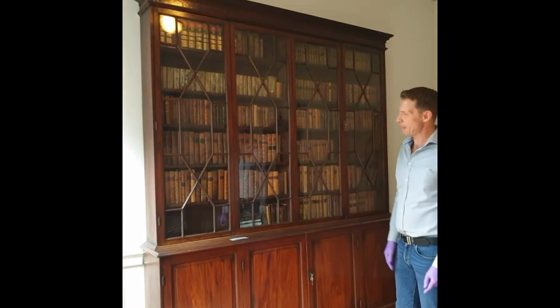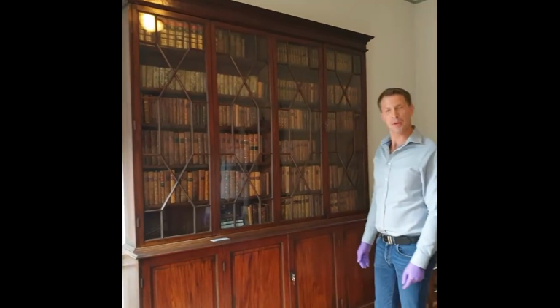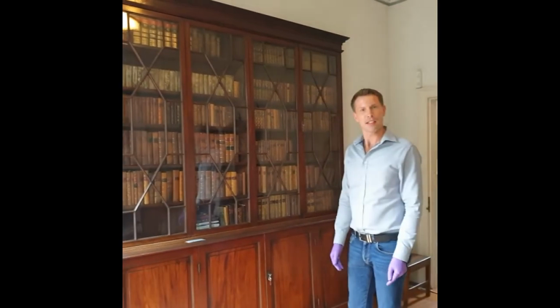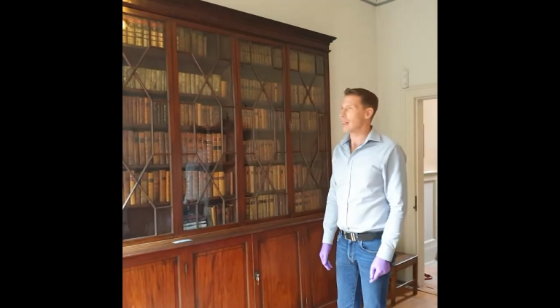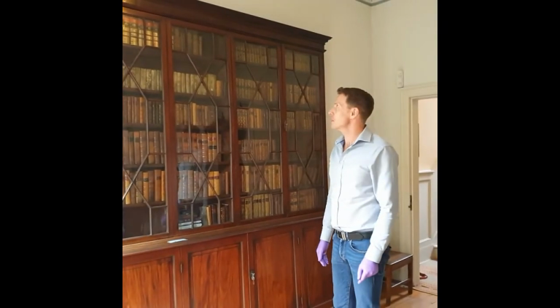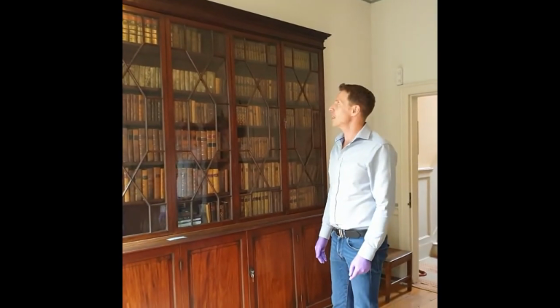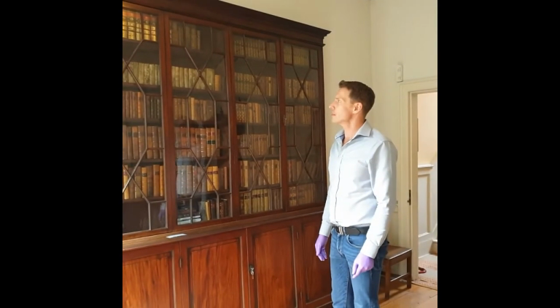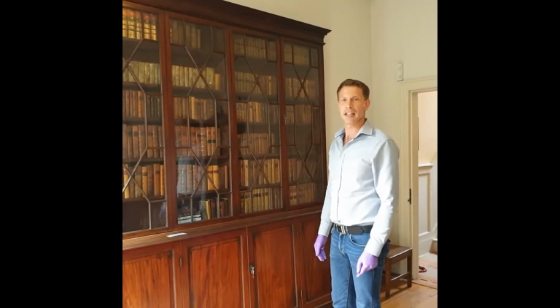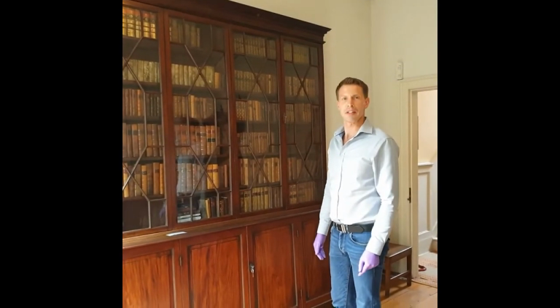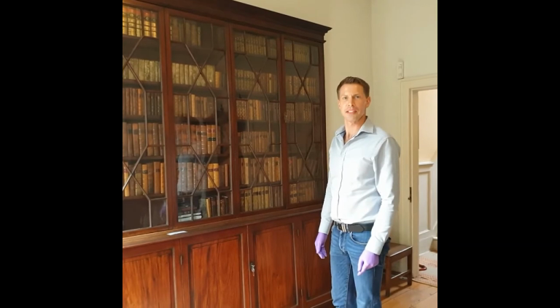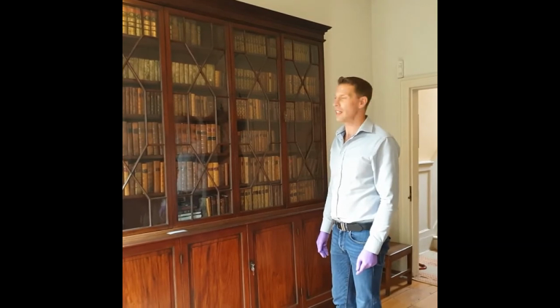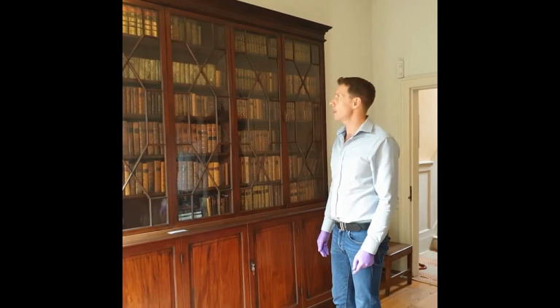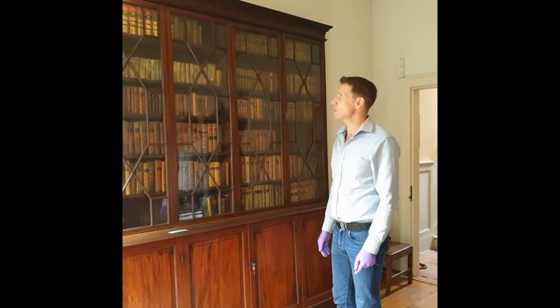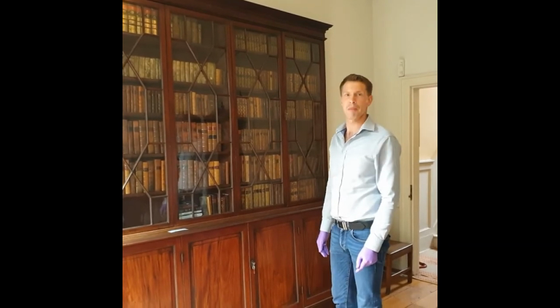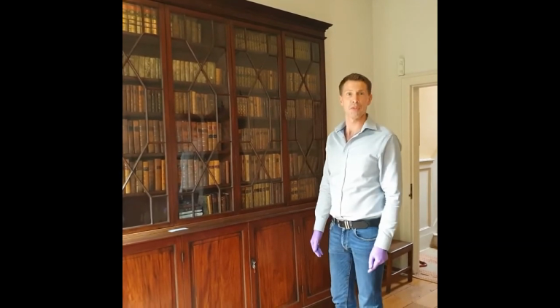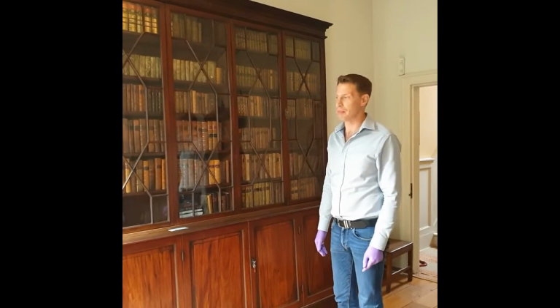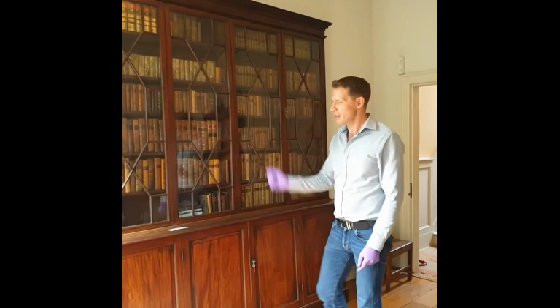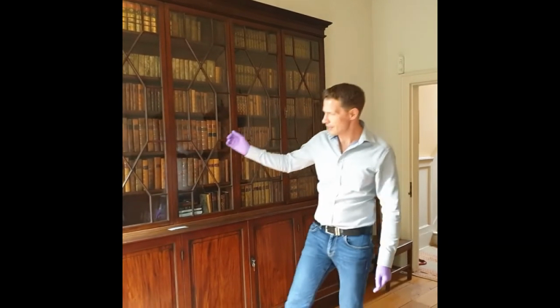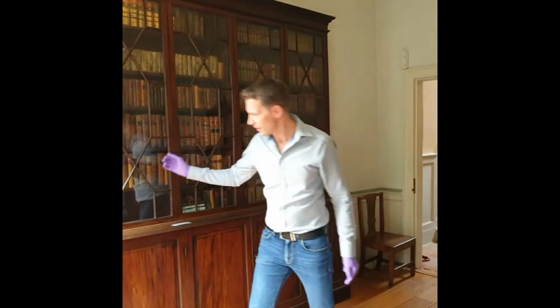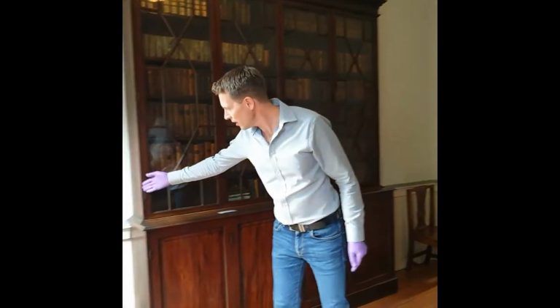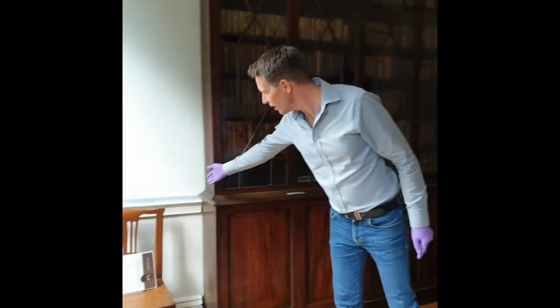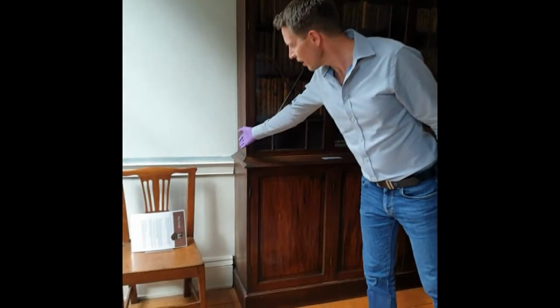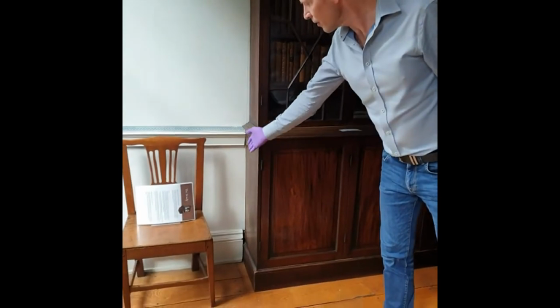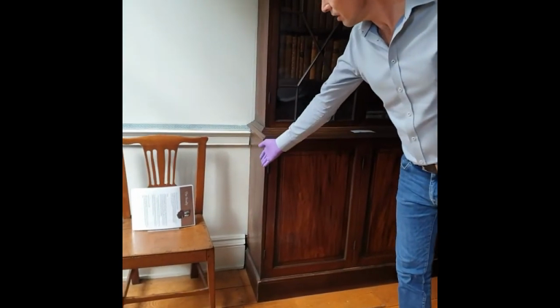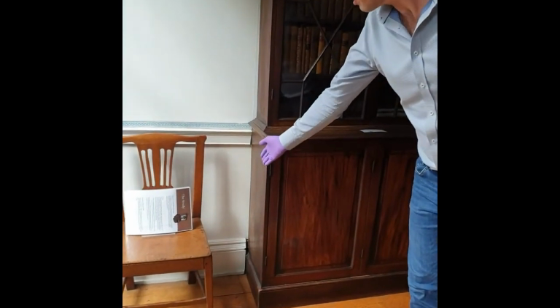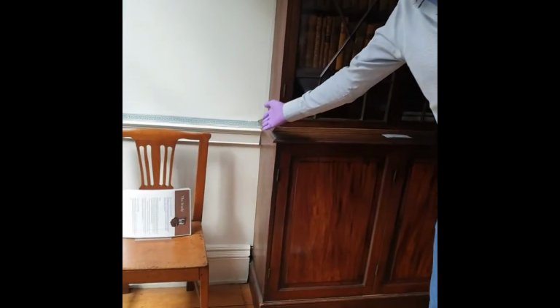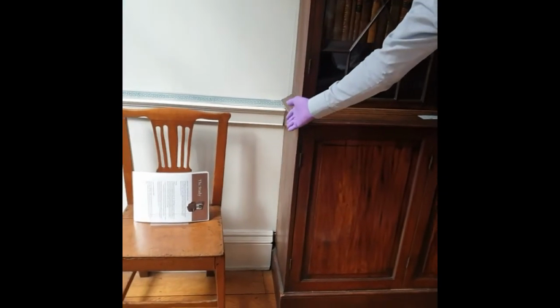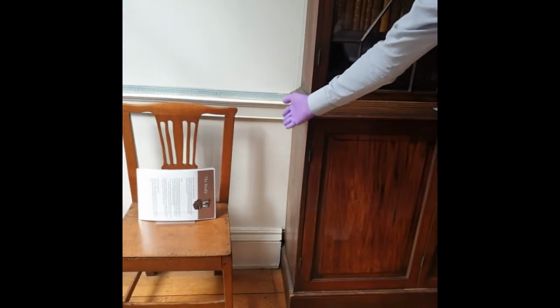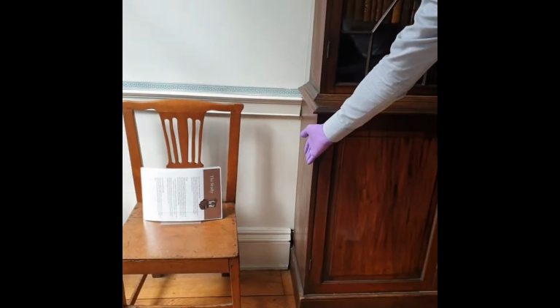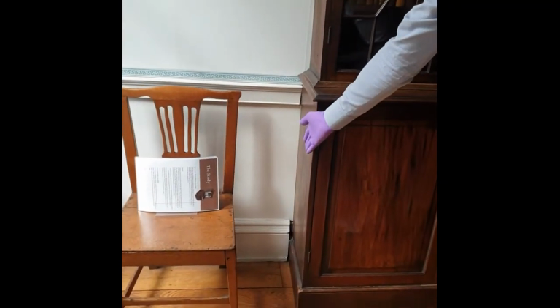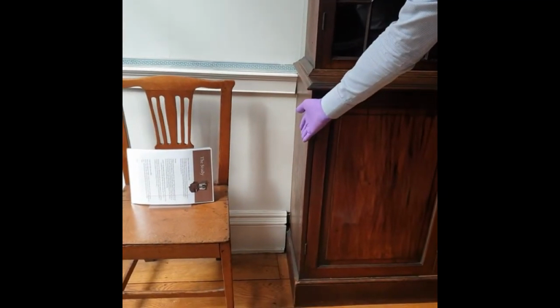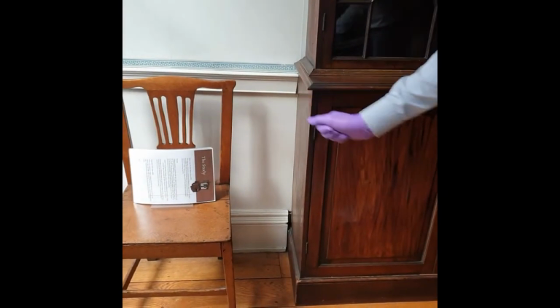The bookcase is original to the house. It dates to about 1780 and was probably made for this room. As you can see here, it is fitted into the dado rail and into the skirting board down there.